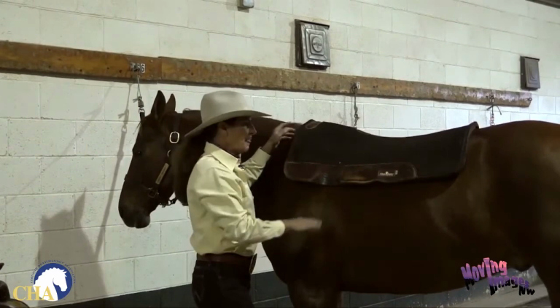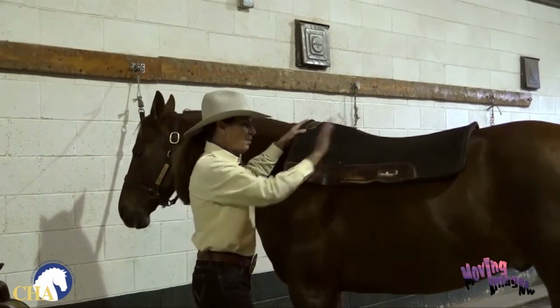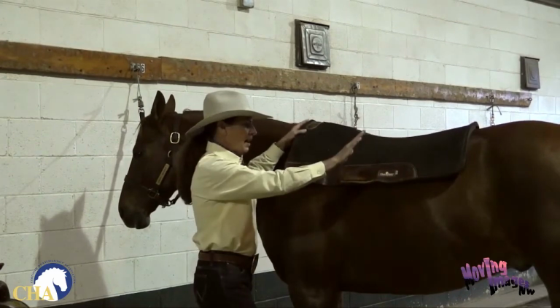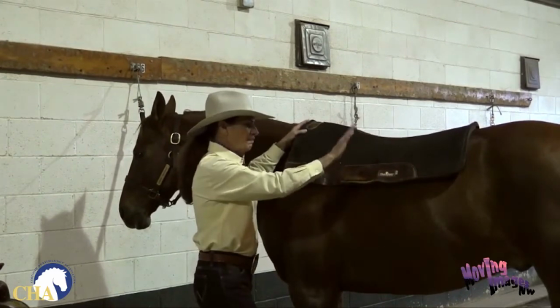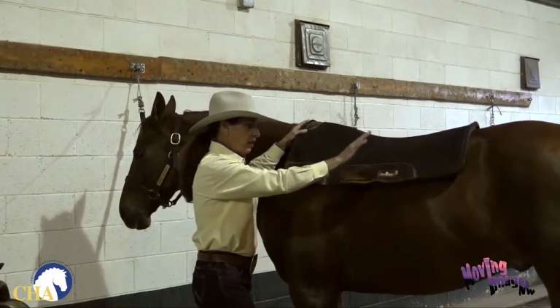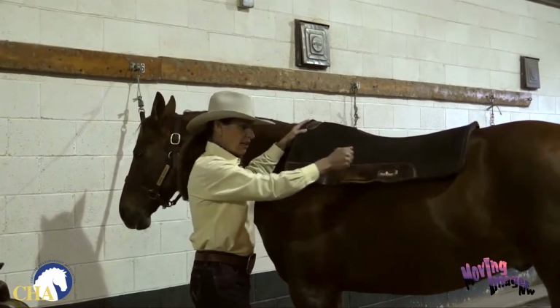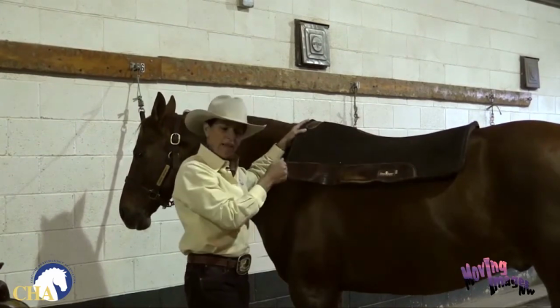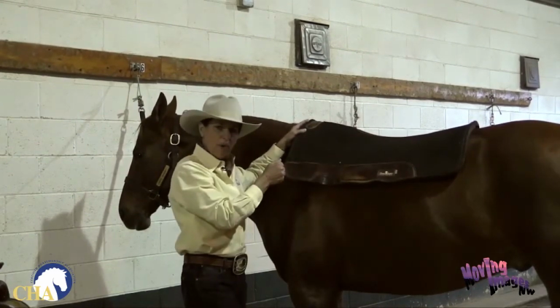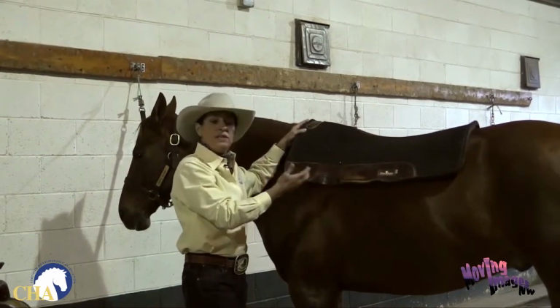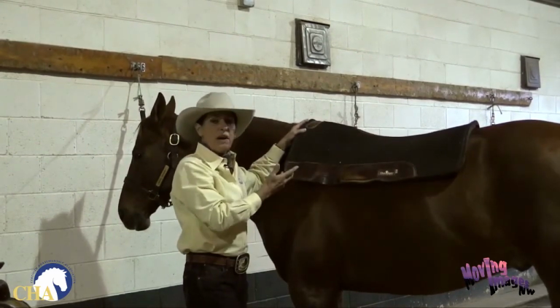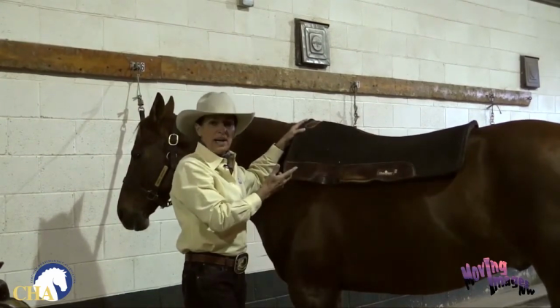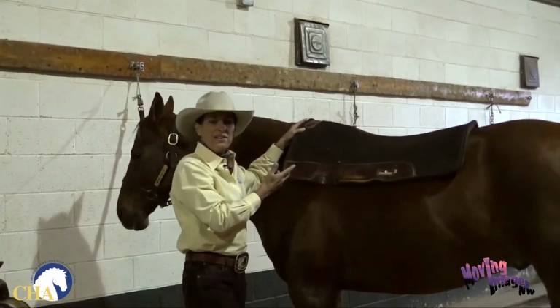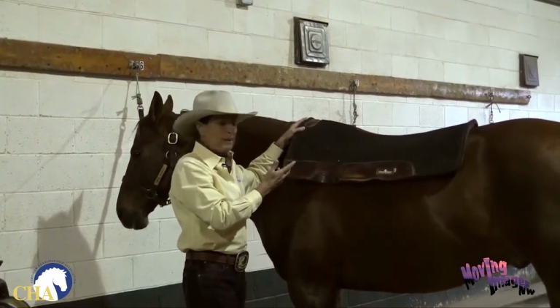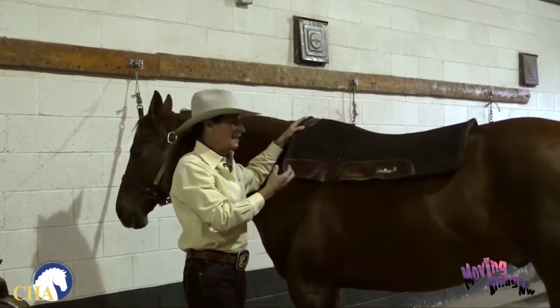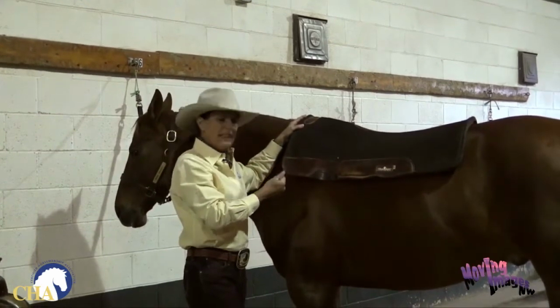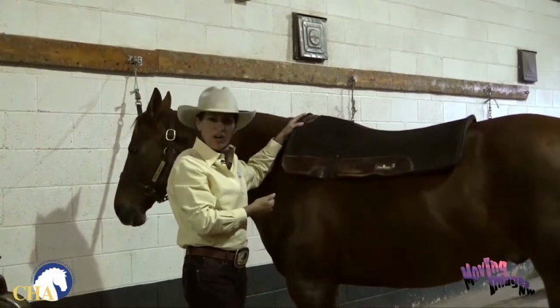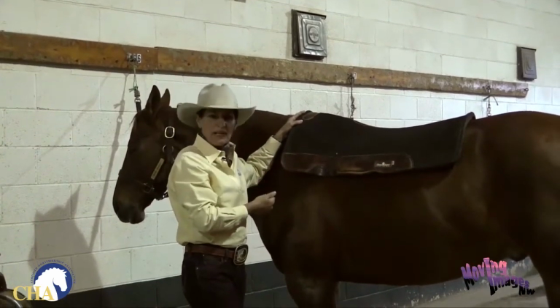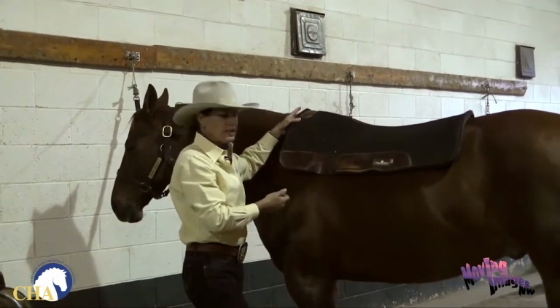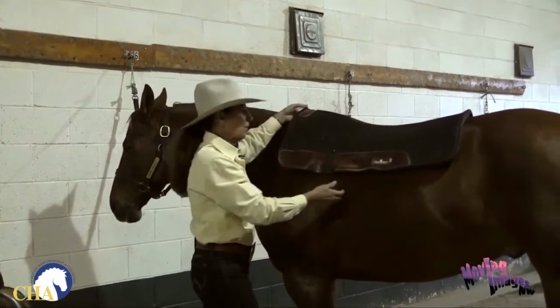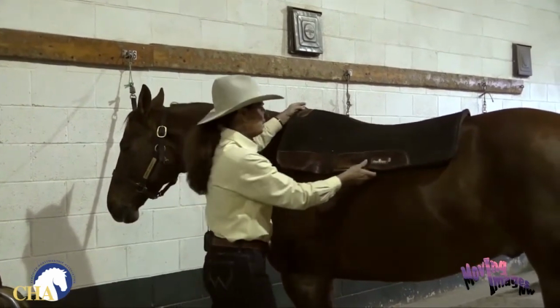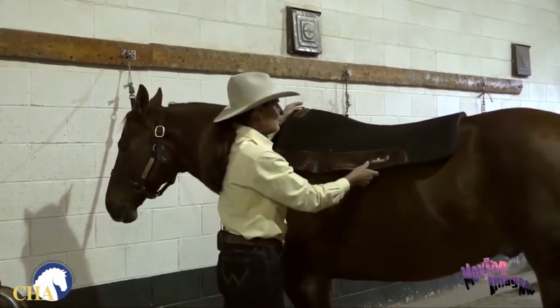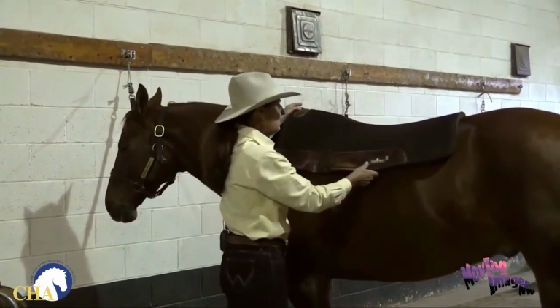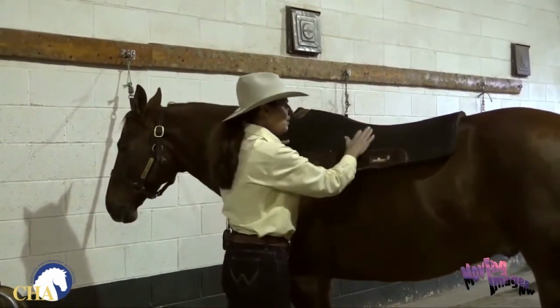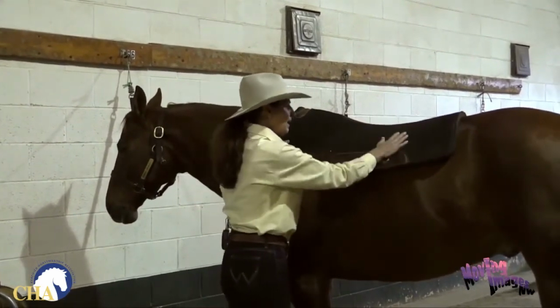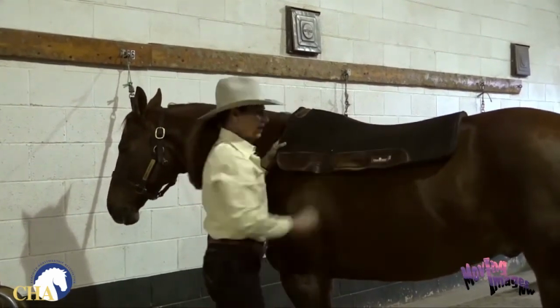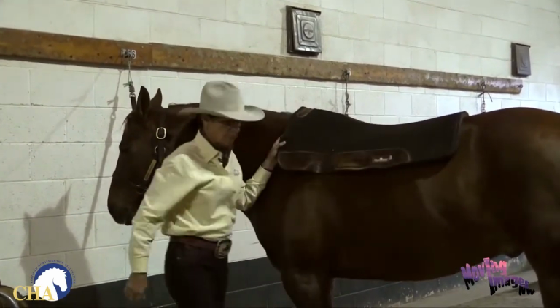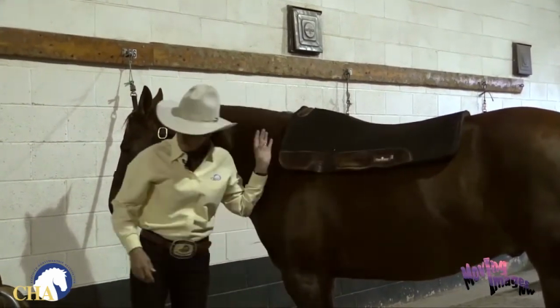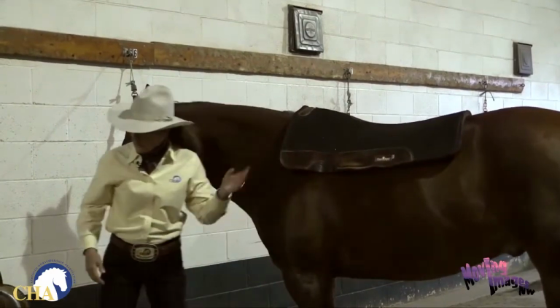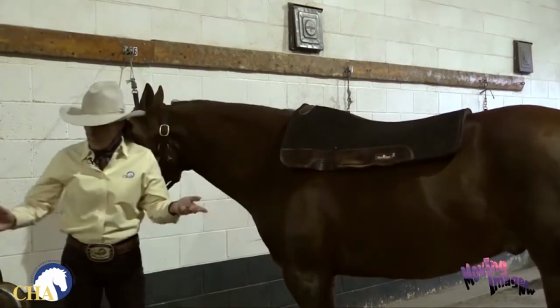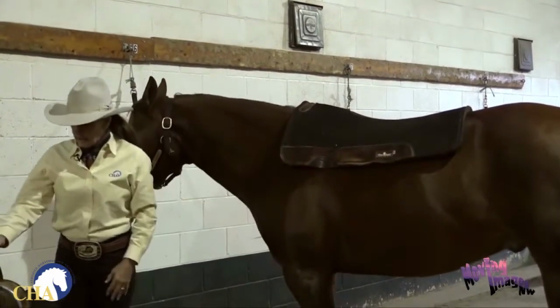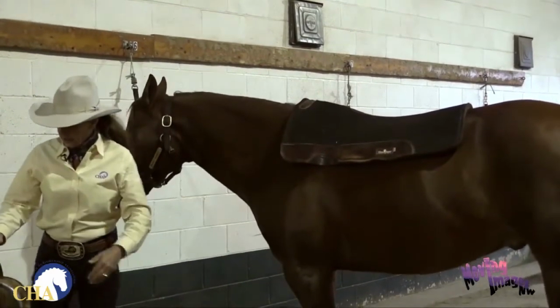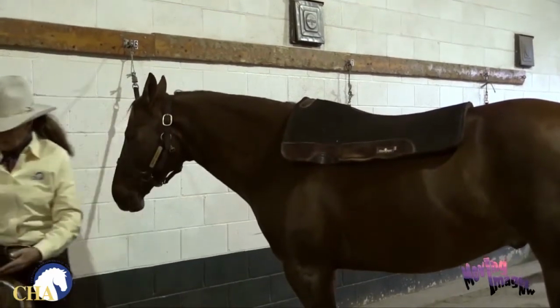If I put the pad on too far back and slide it forward, it's going to rough up the hair under the pad and that could cause back soreness in your horse. So I'll square my pad up, make sure it's plenty far forward, then I'm ready for the saddle.